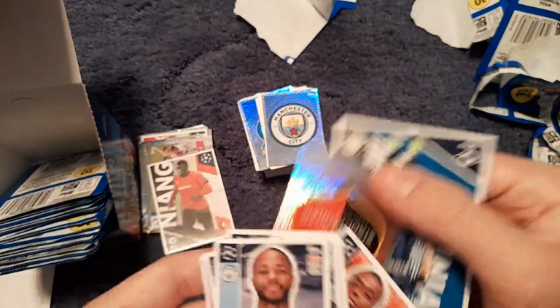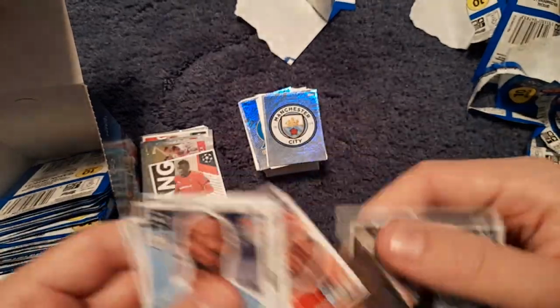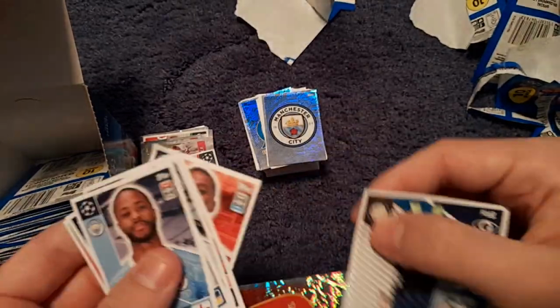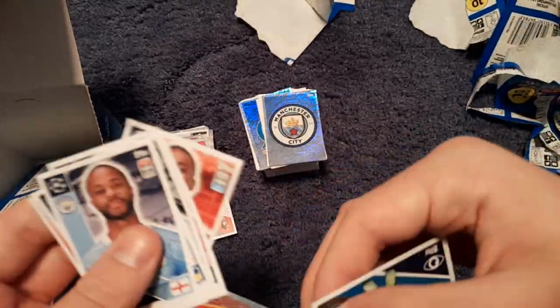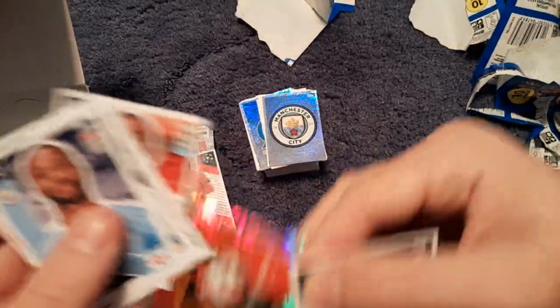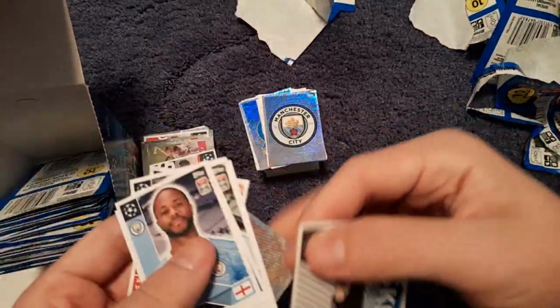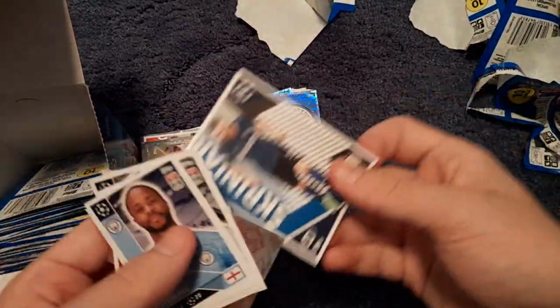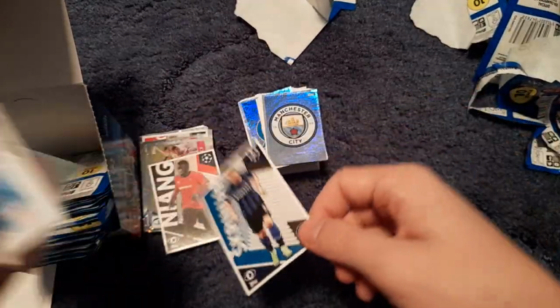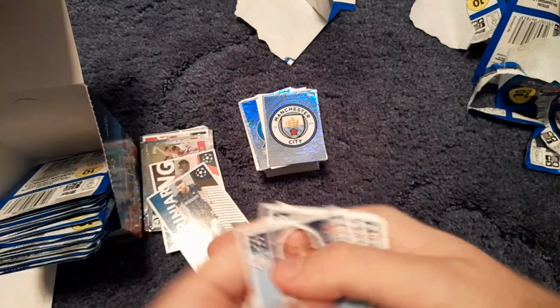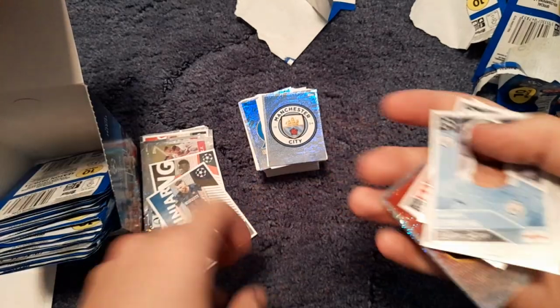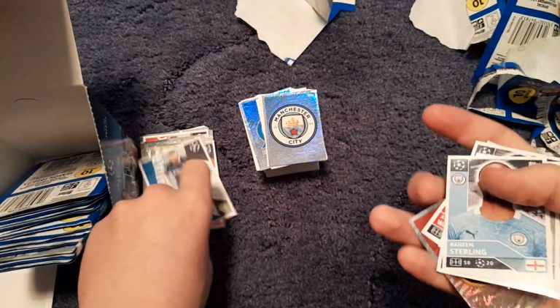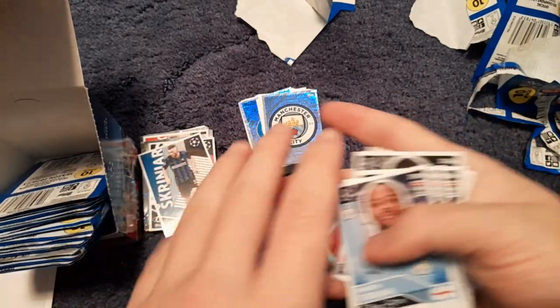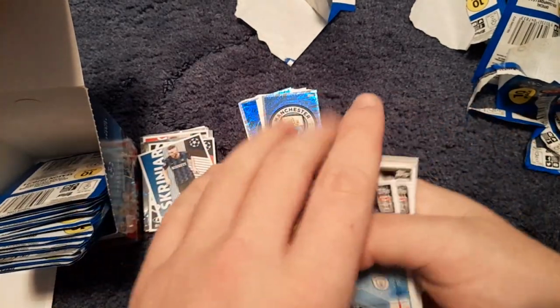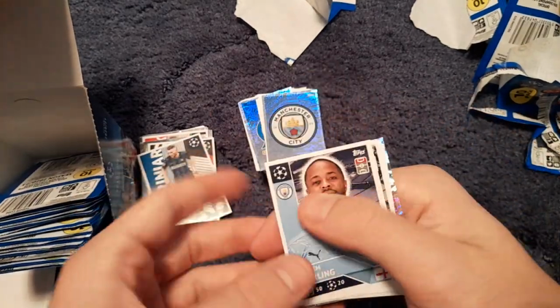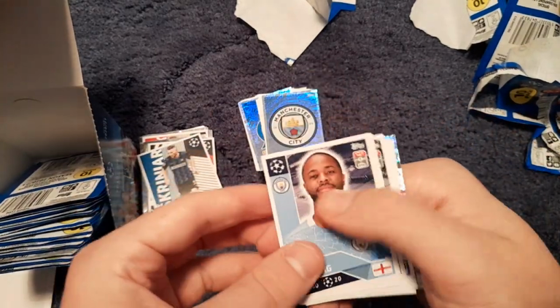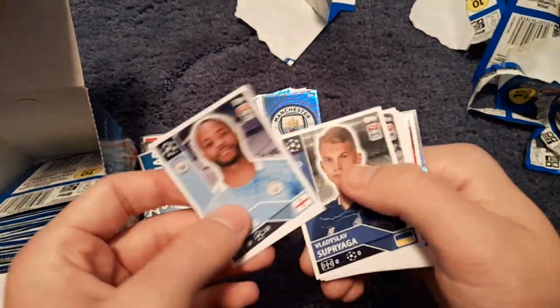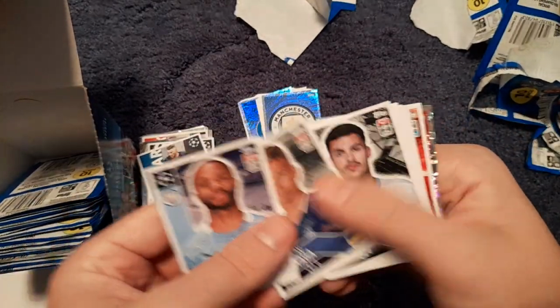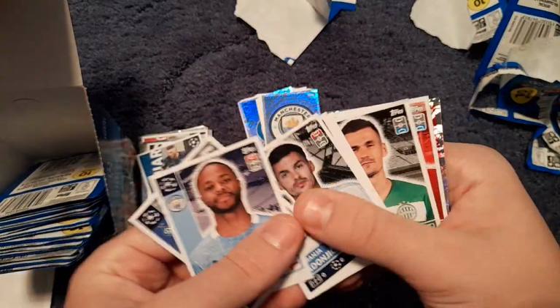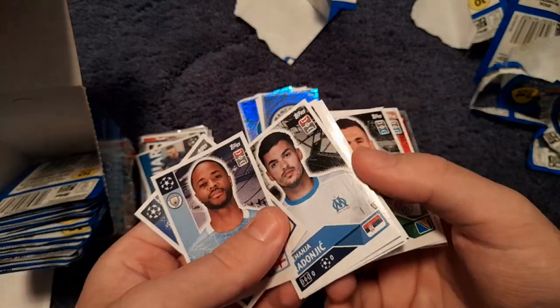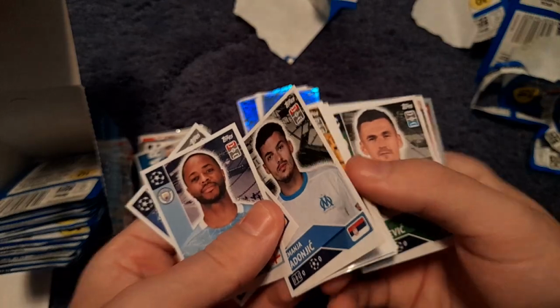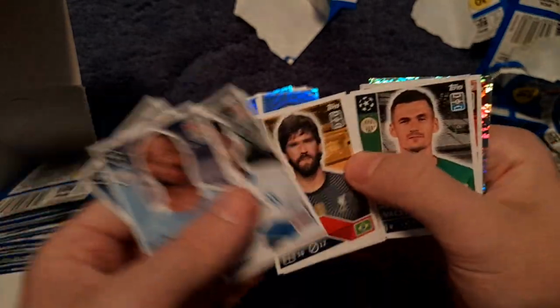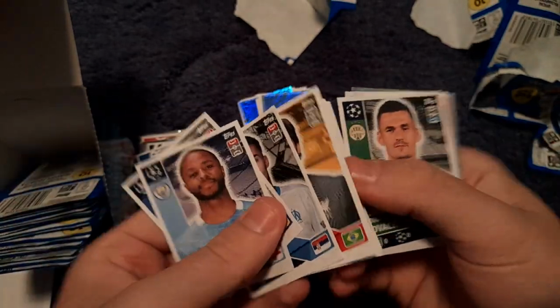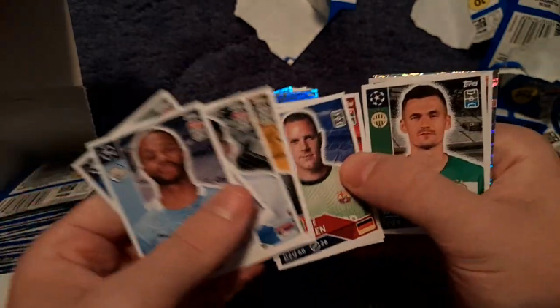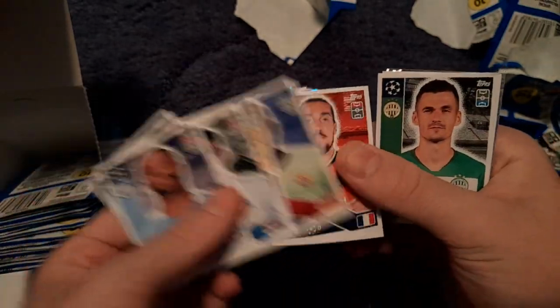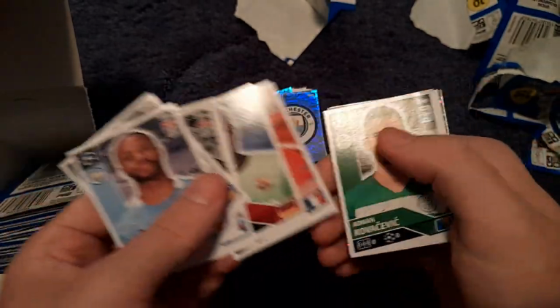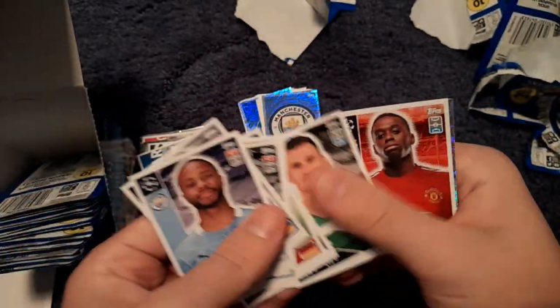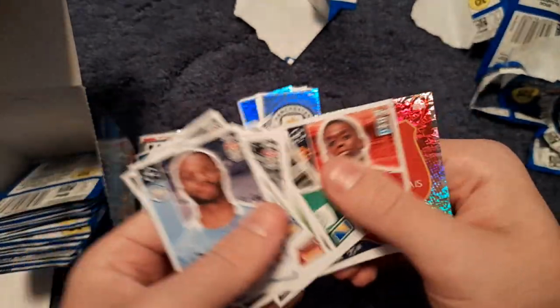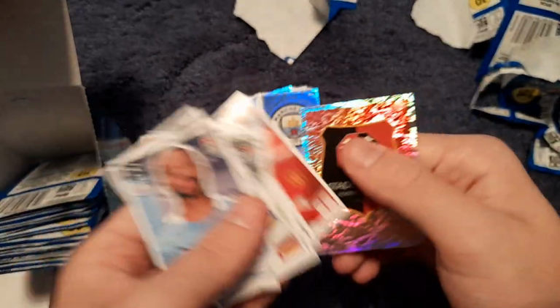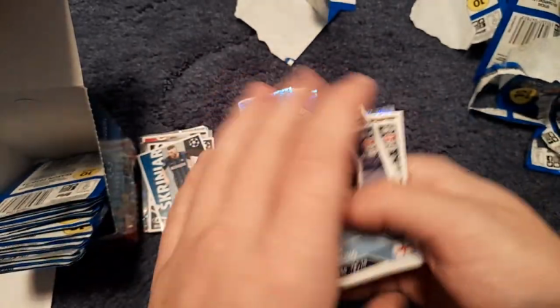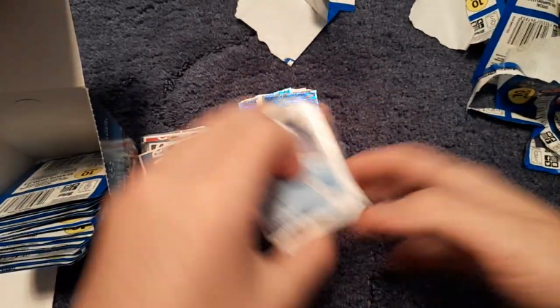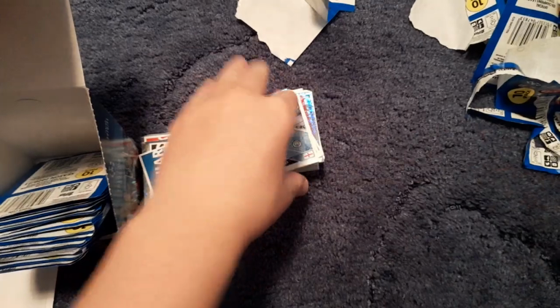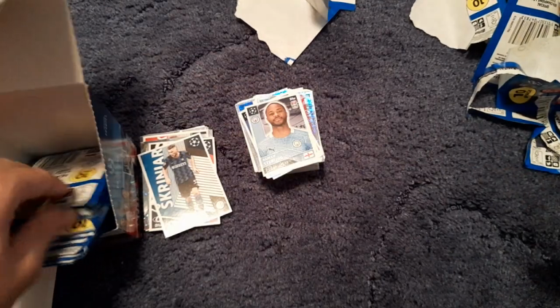We get lots of Stade Rennais stickers. We get Milán Škriniar of Inter Milan, Sterling, Alisson, Ter Stegen, Rambisaka and the Stade Rennais badge.